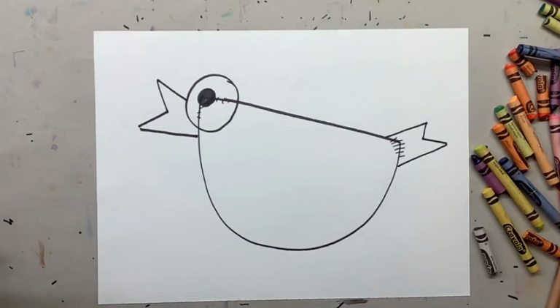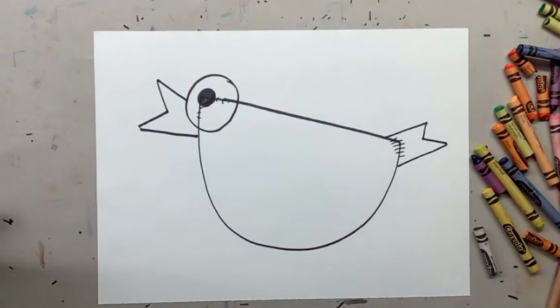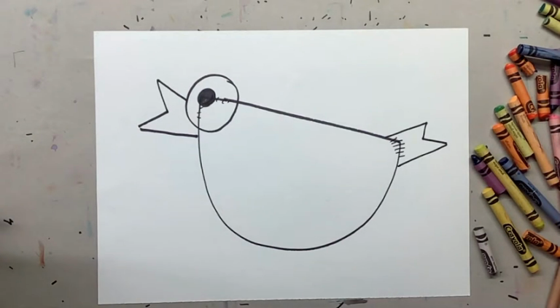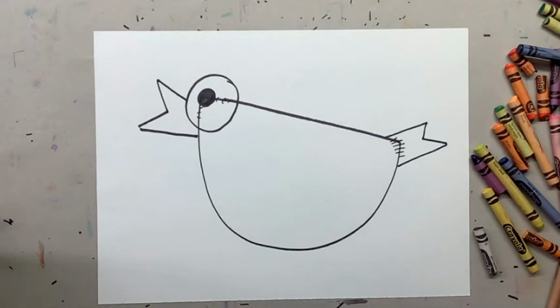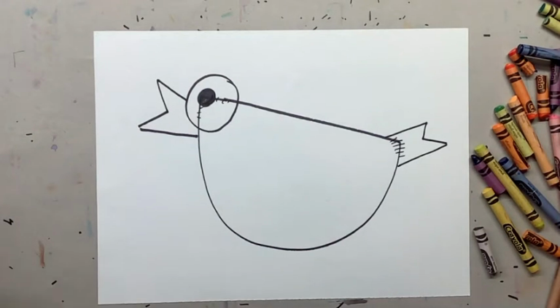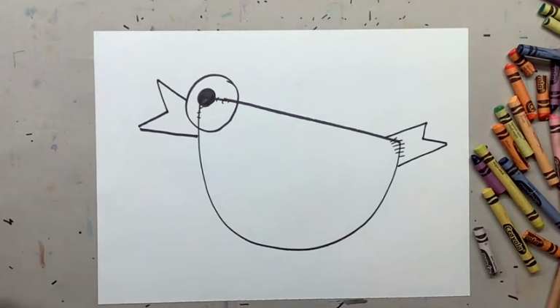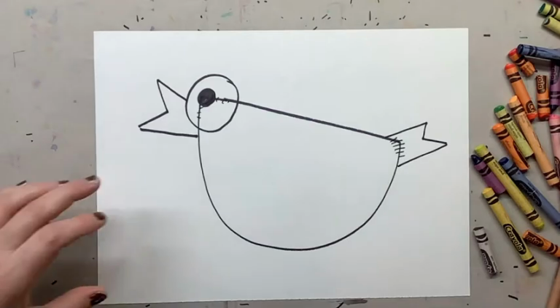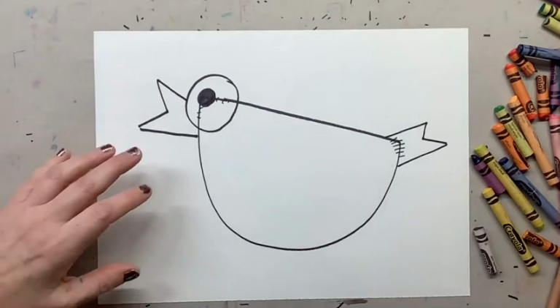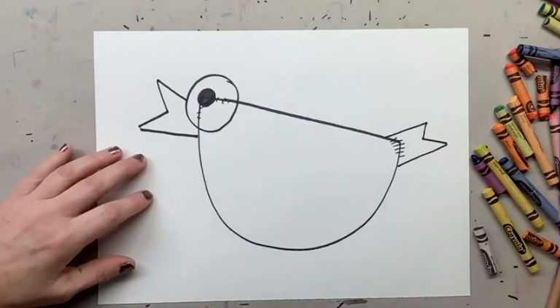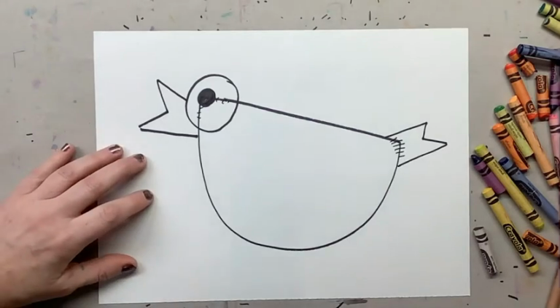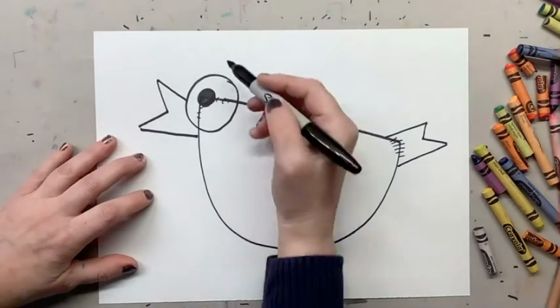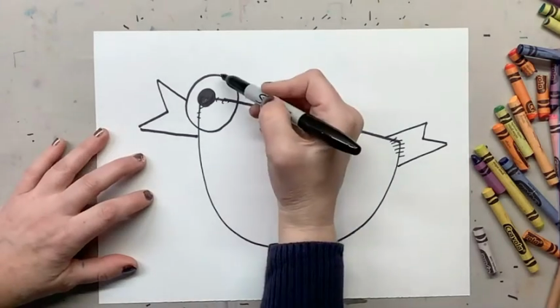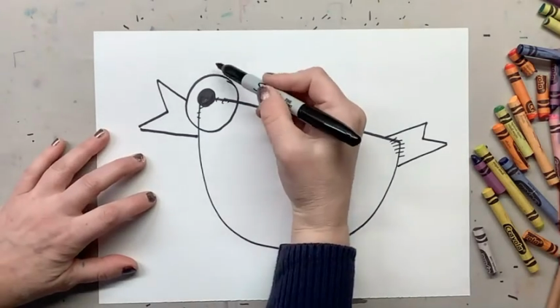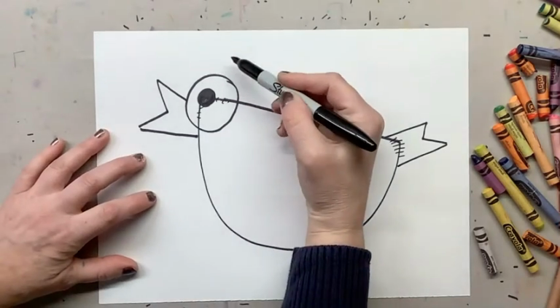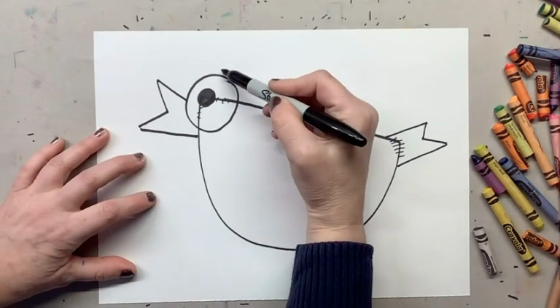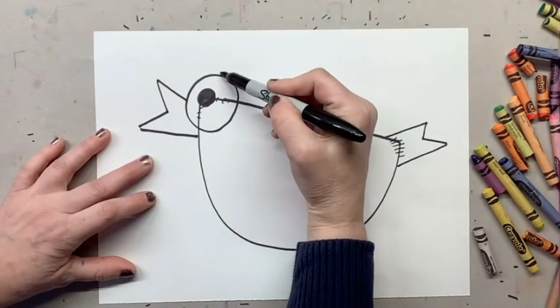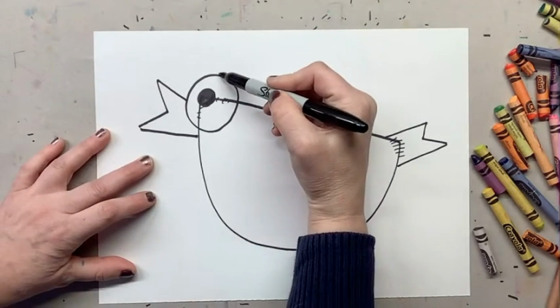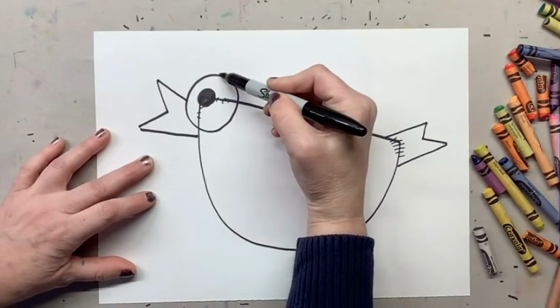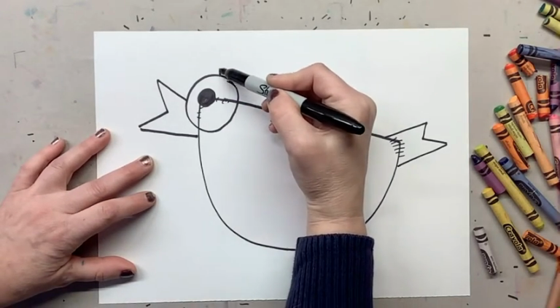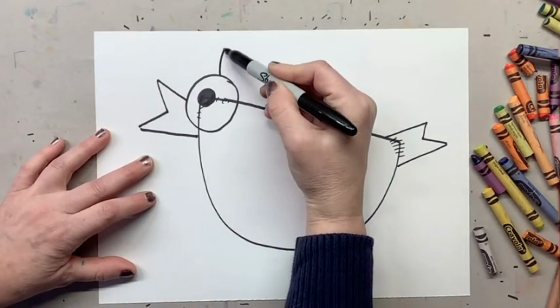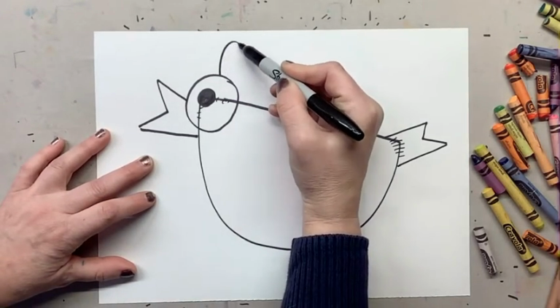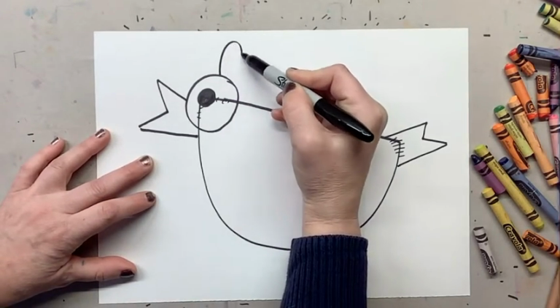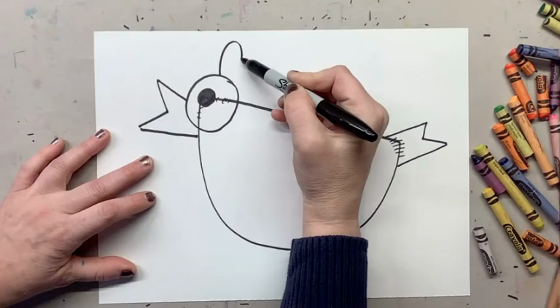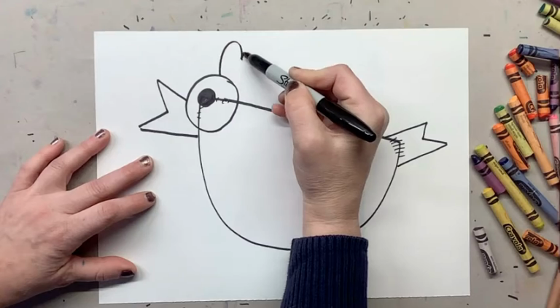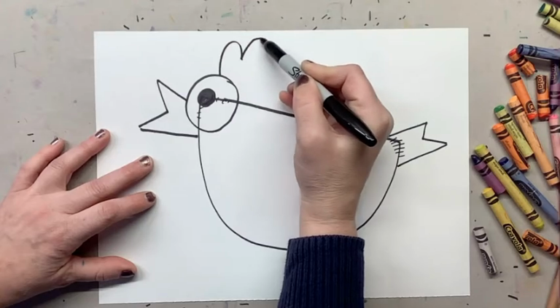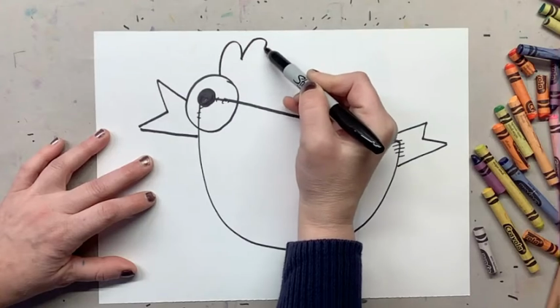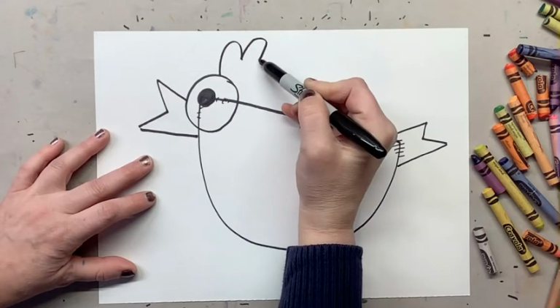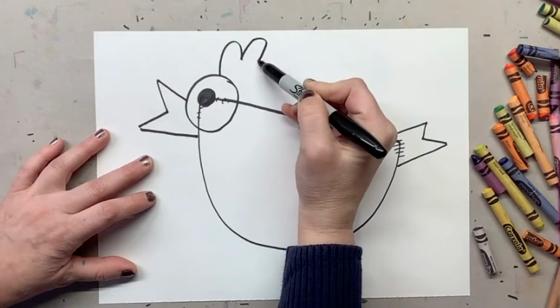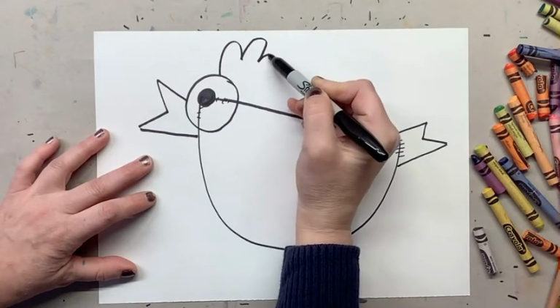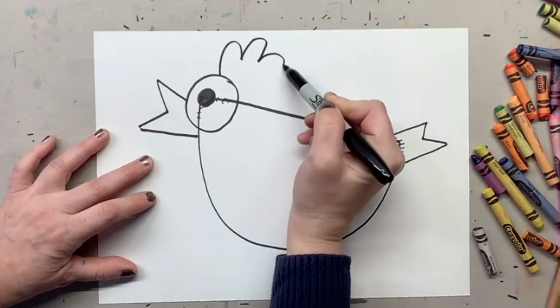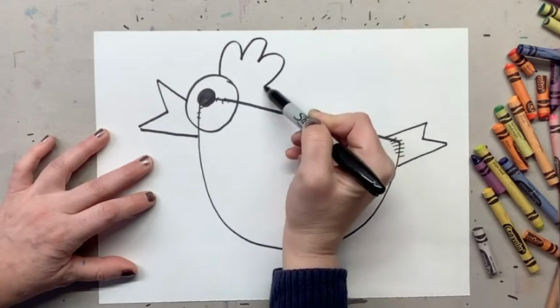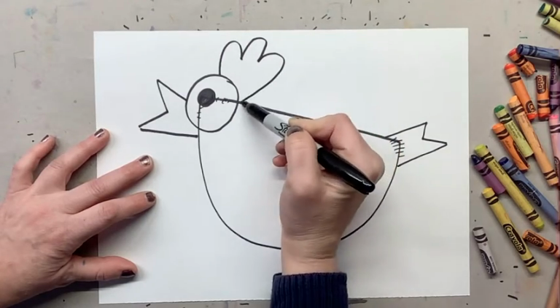We are going to do the top of the bird — it's called the crown. We're gonna make one bump, two bump, three bump.